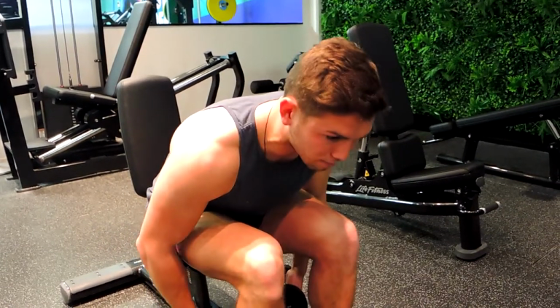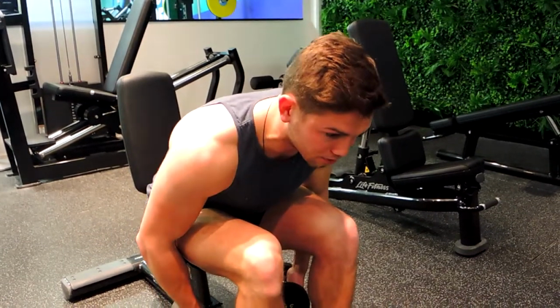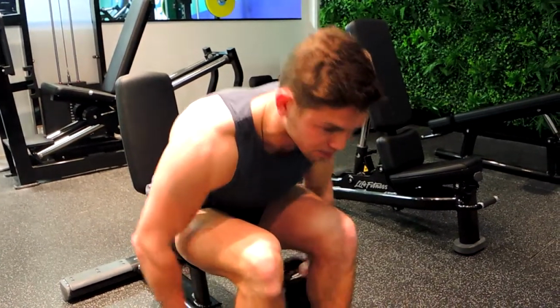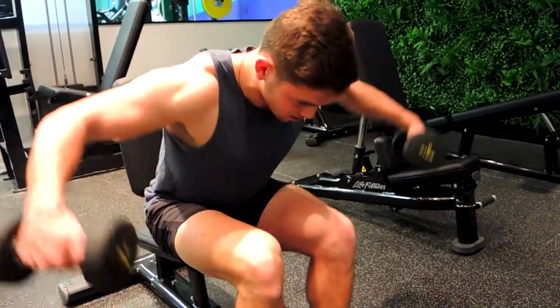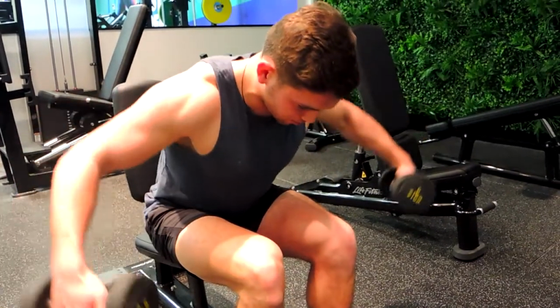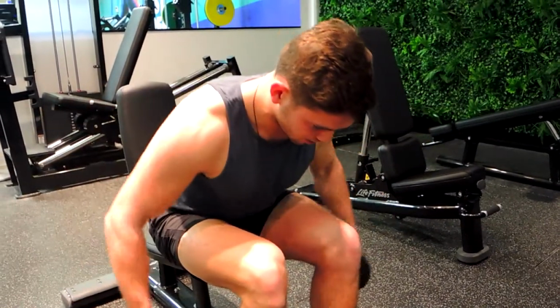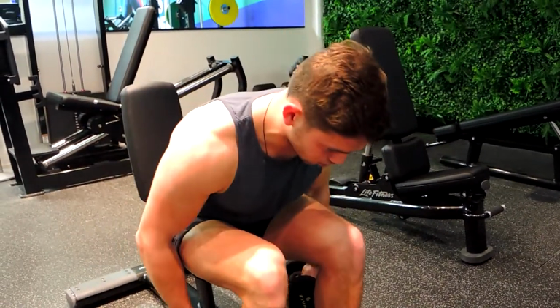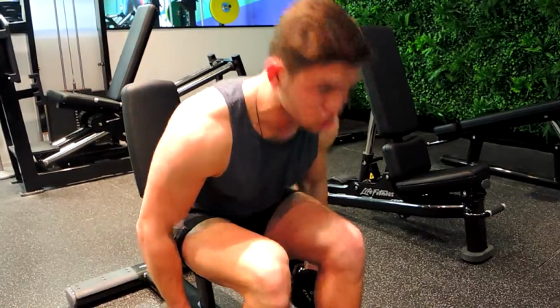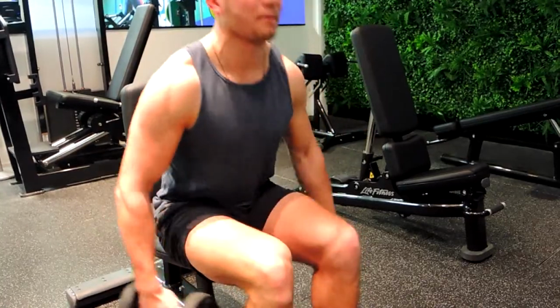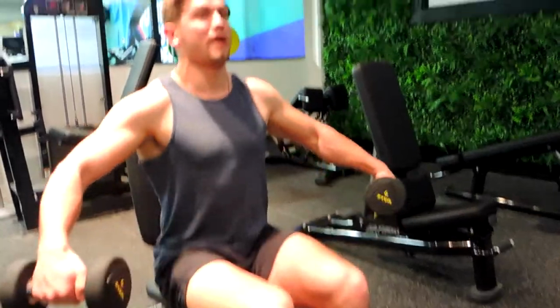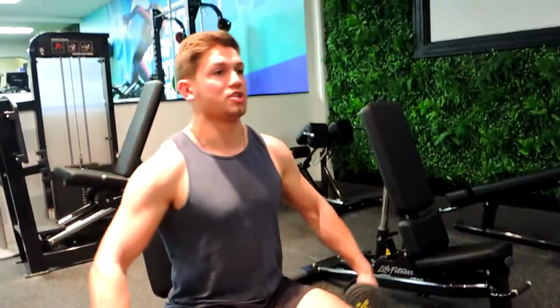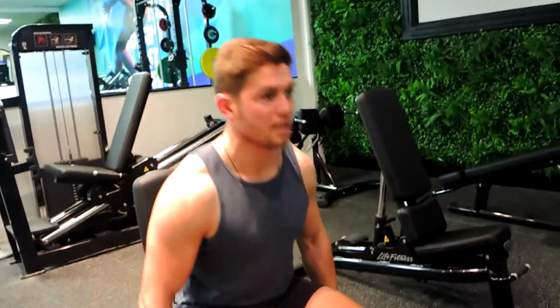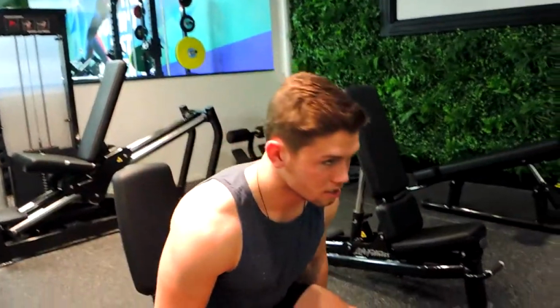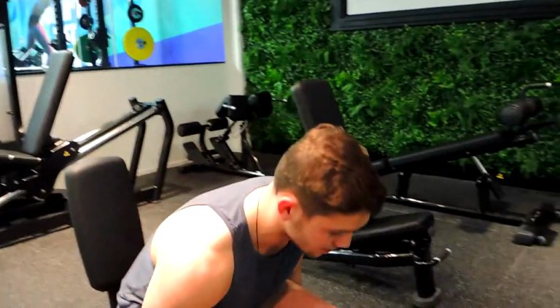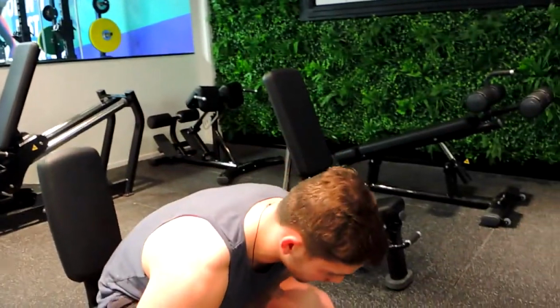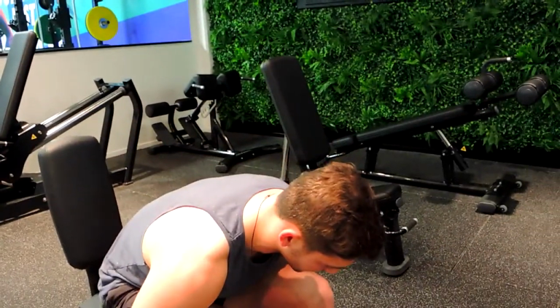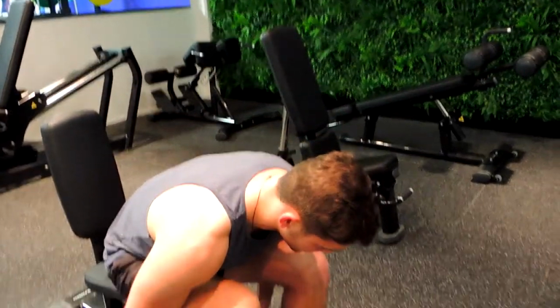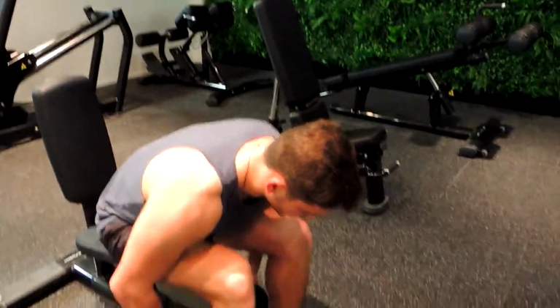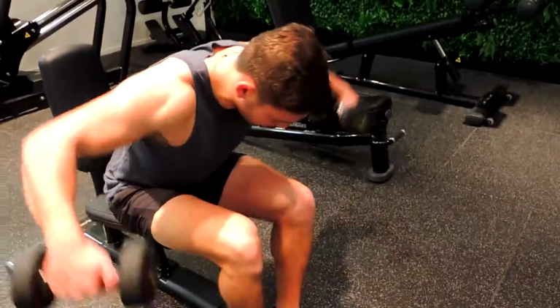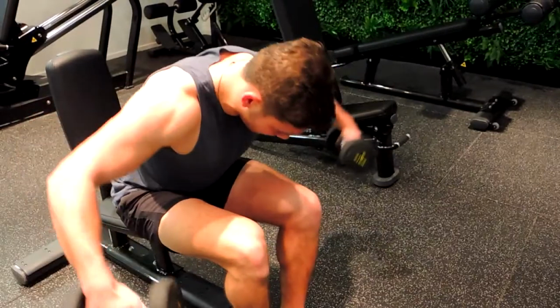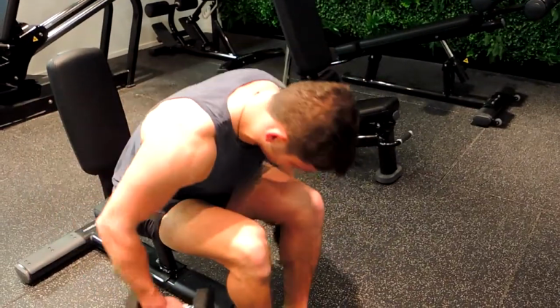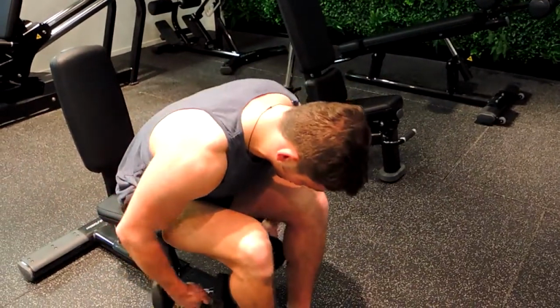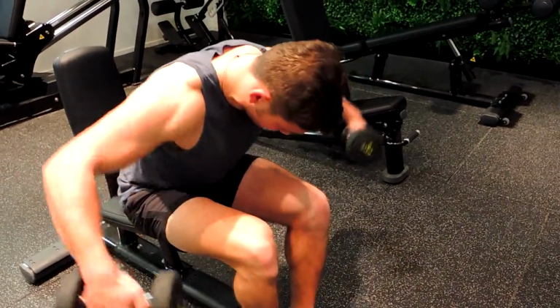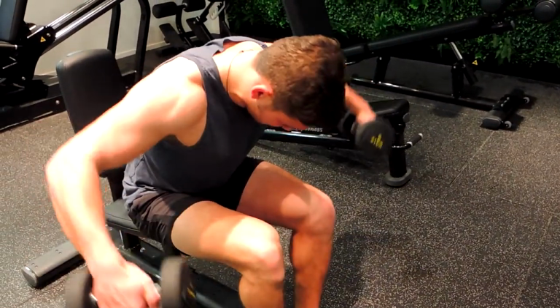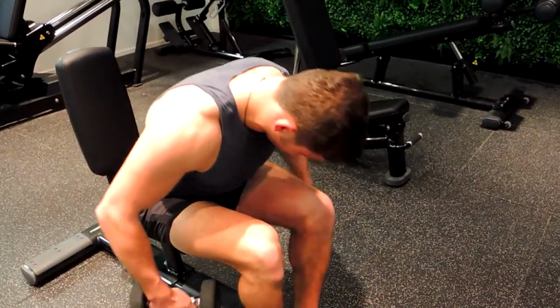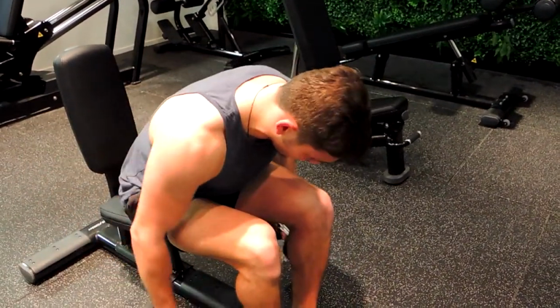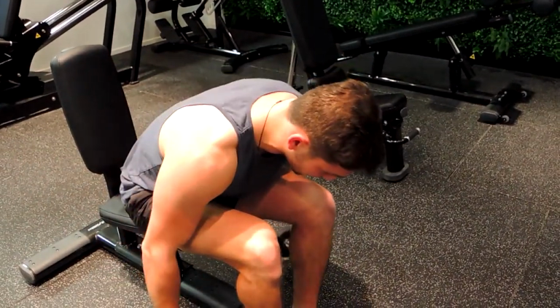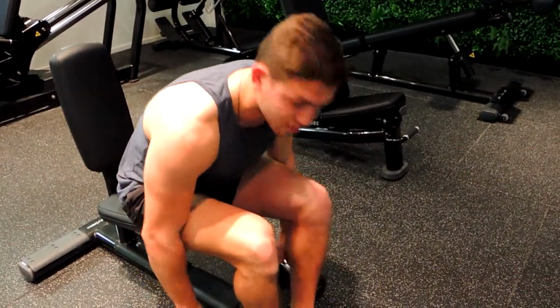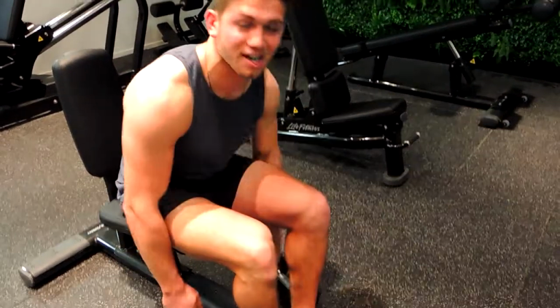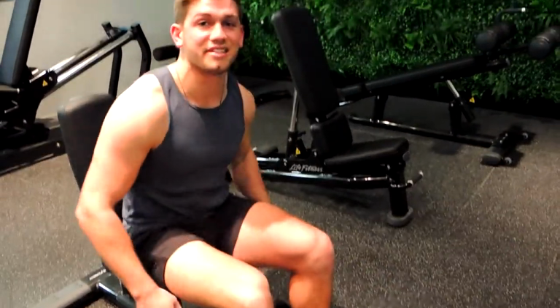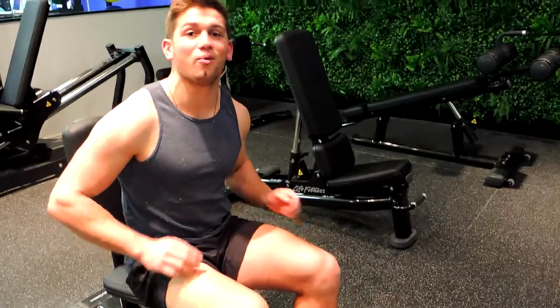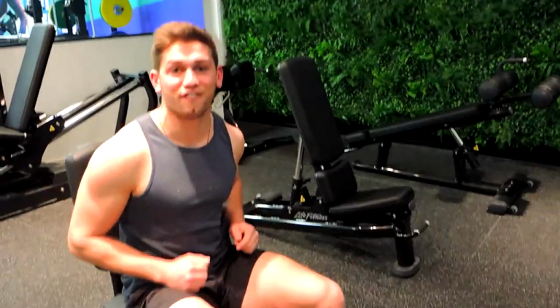Apply more pressure upward and control, making sure you're not coming all the way up. Stay over — apply up and control down, come up, control down. Those are the seated dumbbell bent-over flyes.